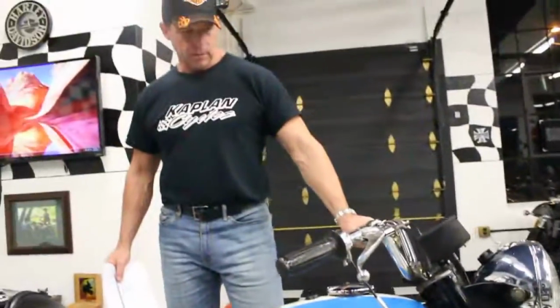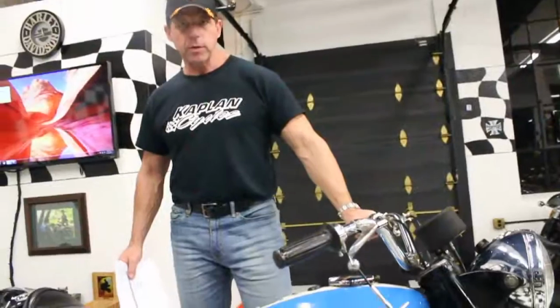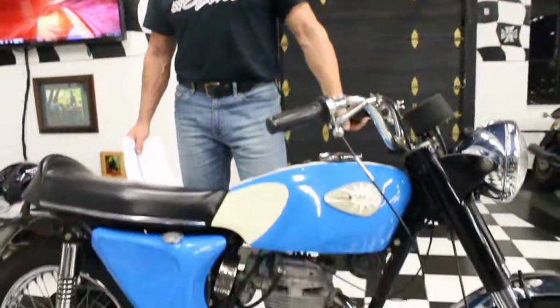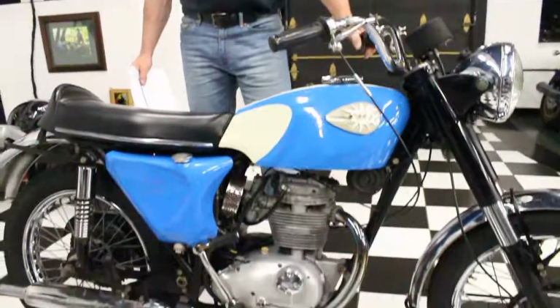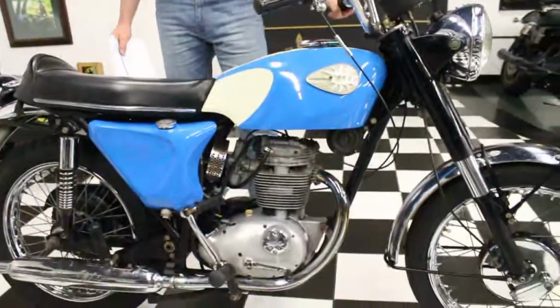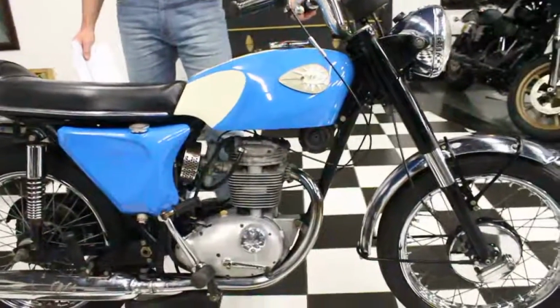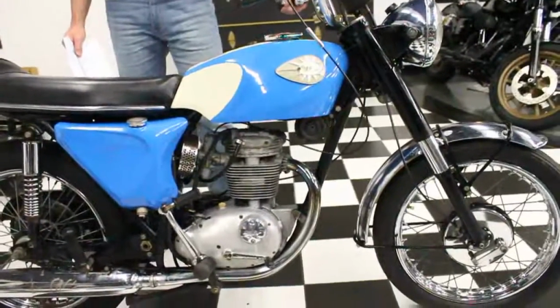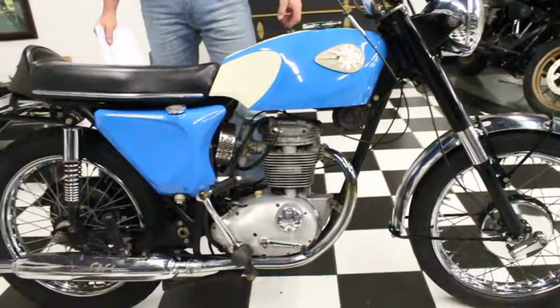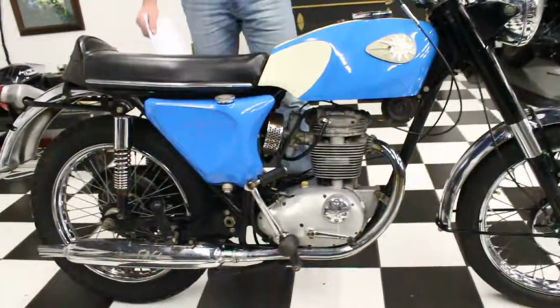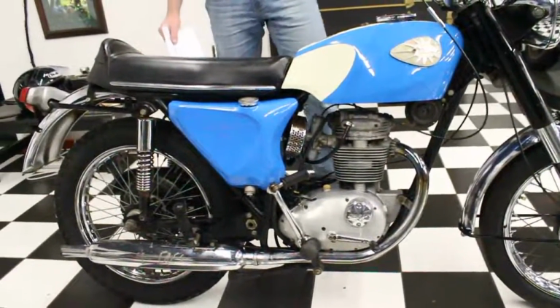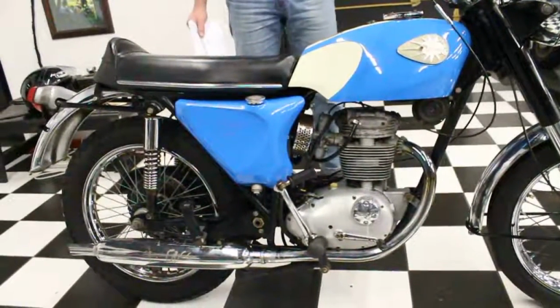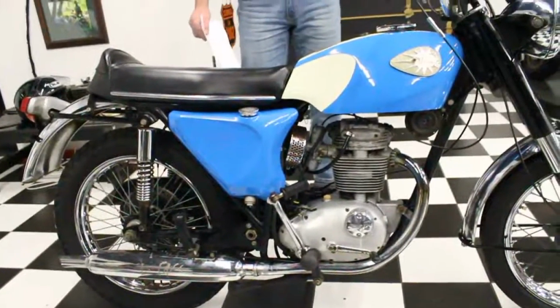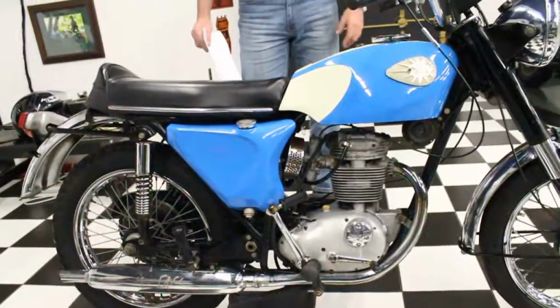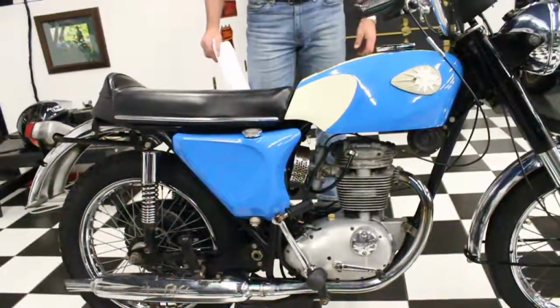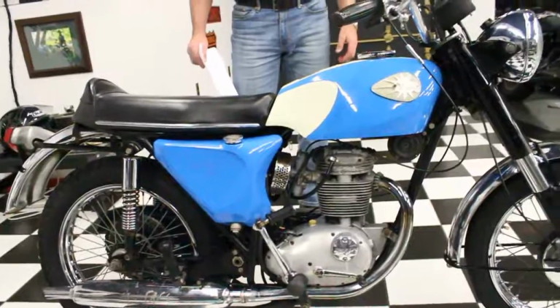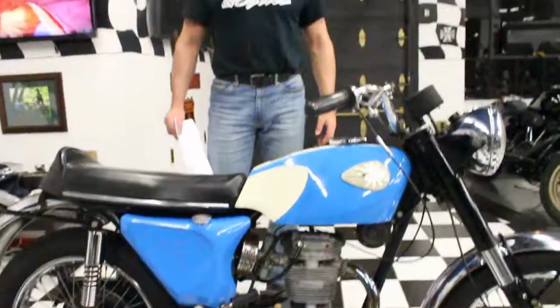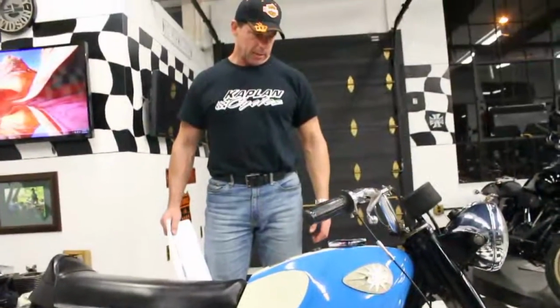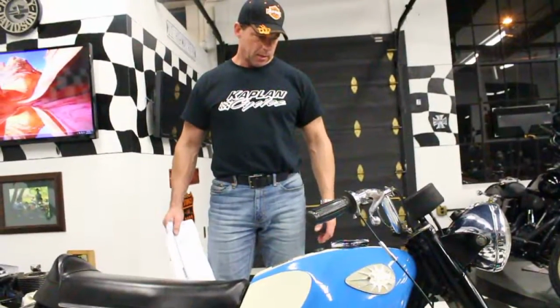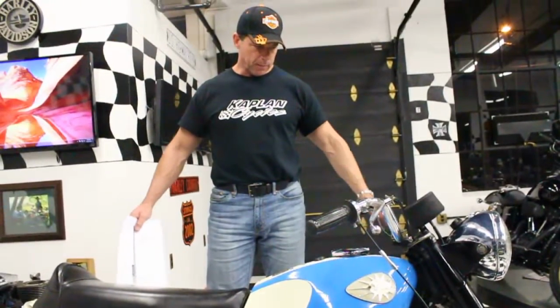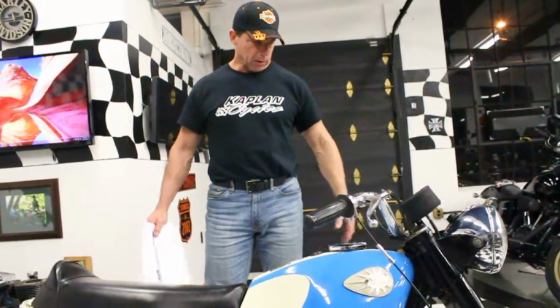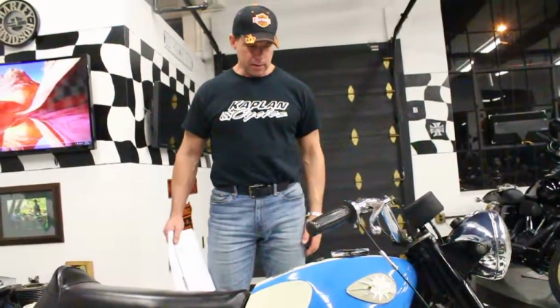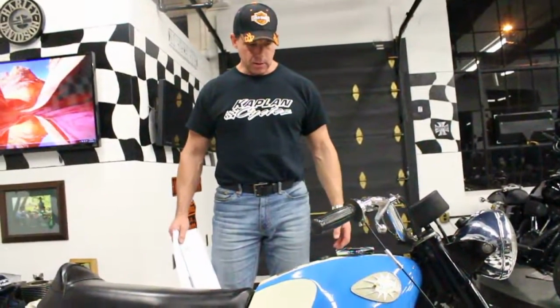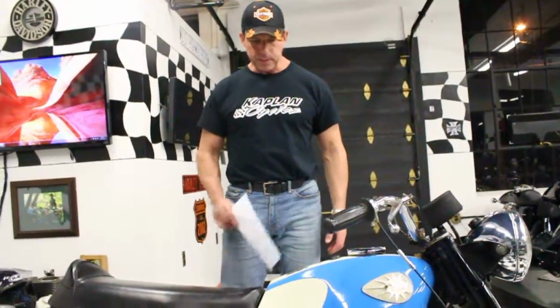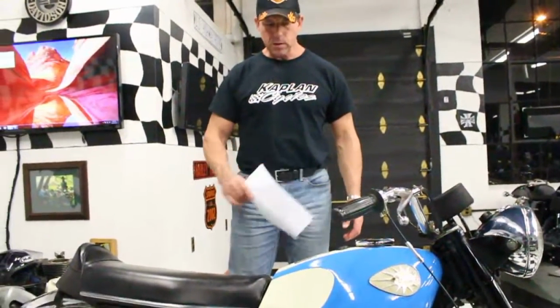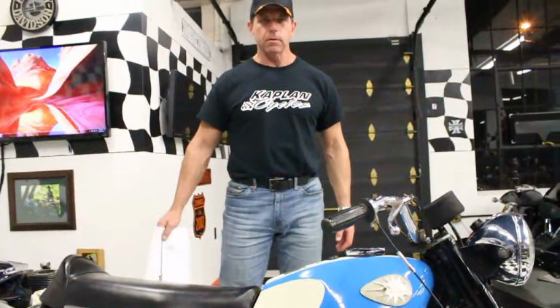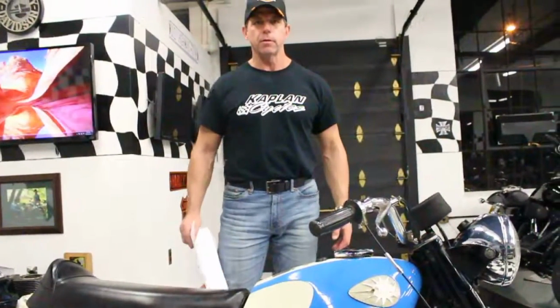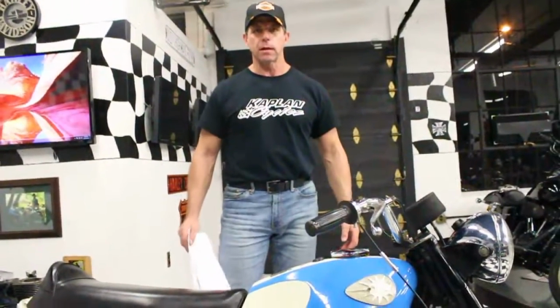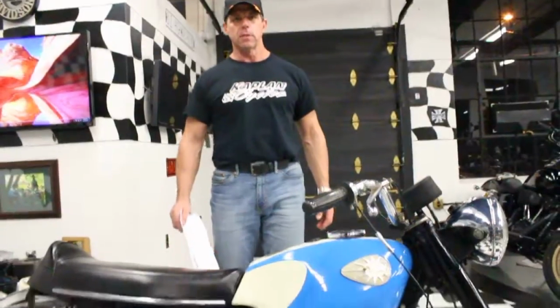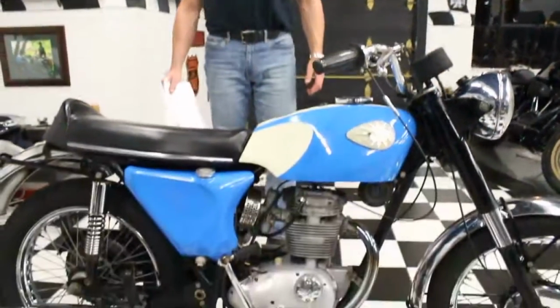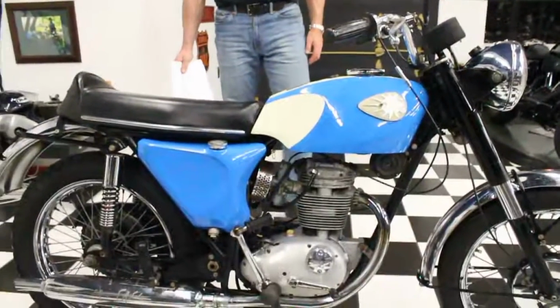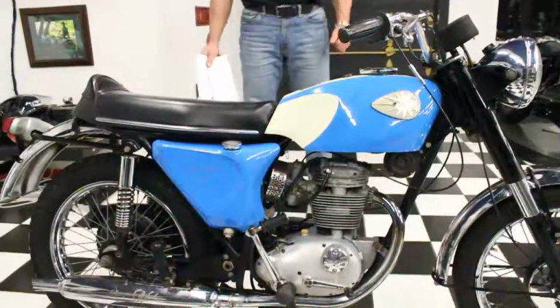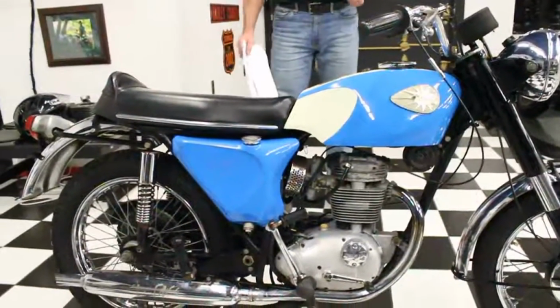If you have any questions about it, give us a call at 860-454-7024. Good luck bidding on the bike. You're welcome to come look at it. We ship anywhere in the country for $500 or less. Good luck bidding on it. God bless.